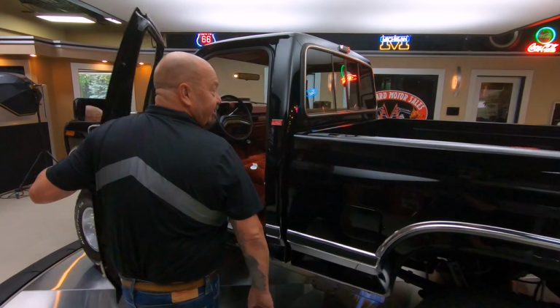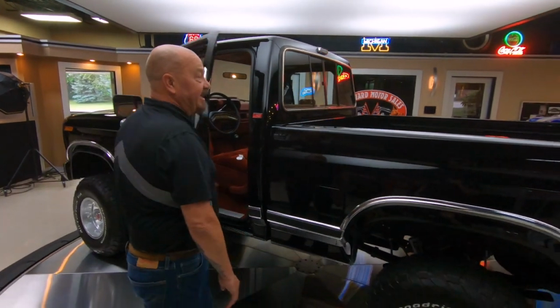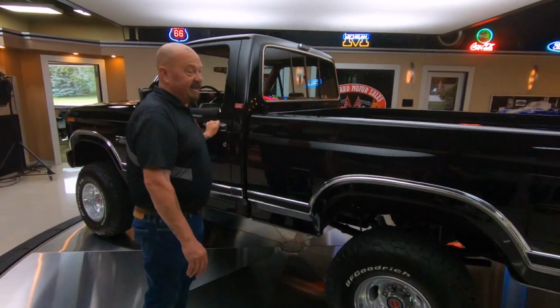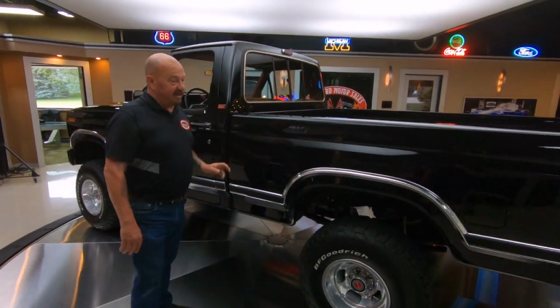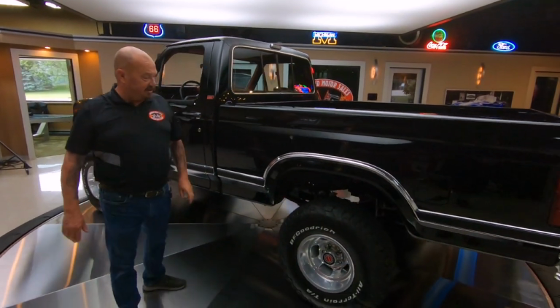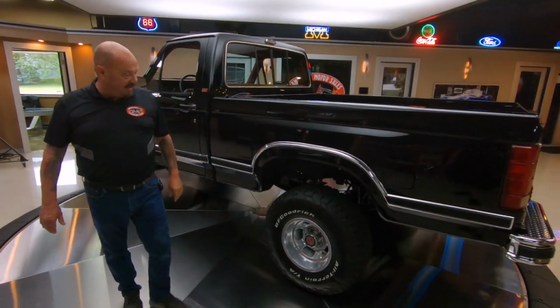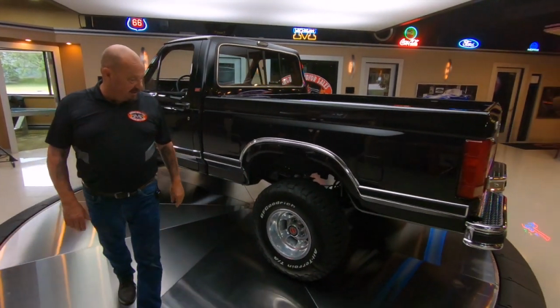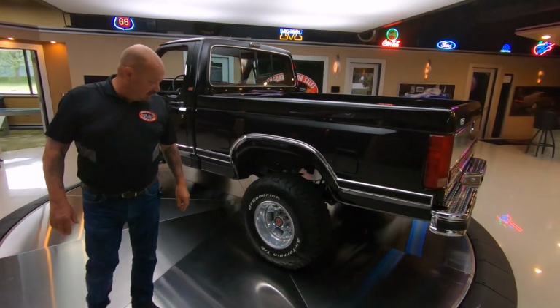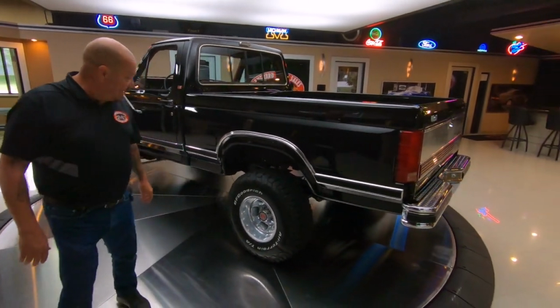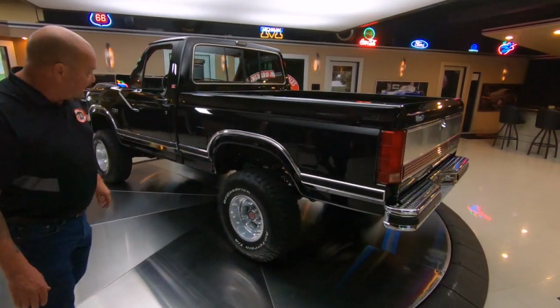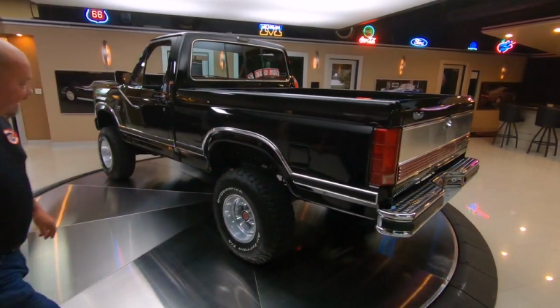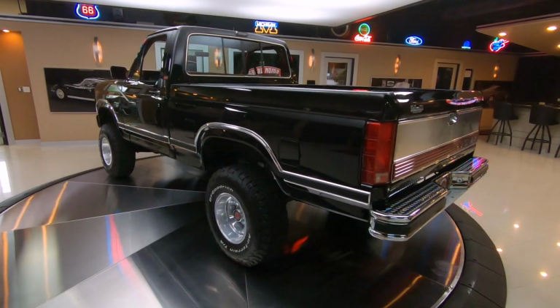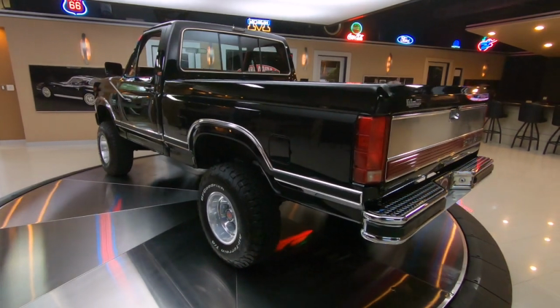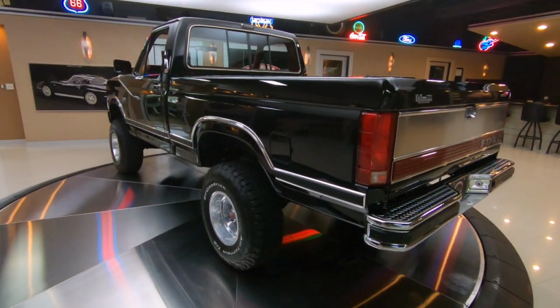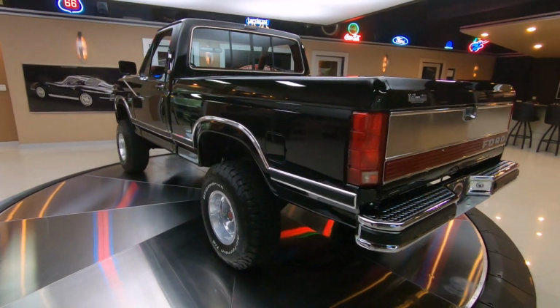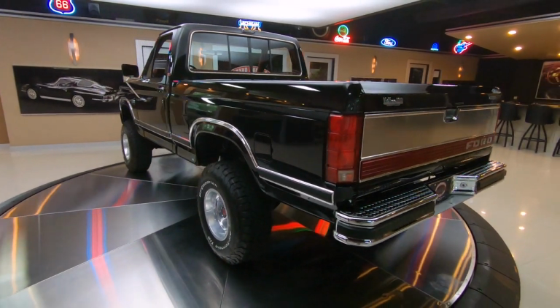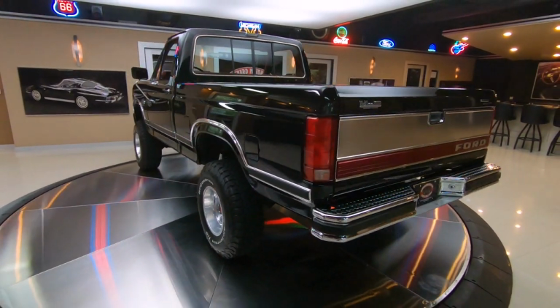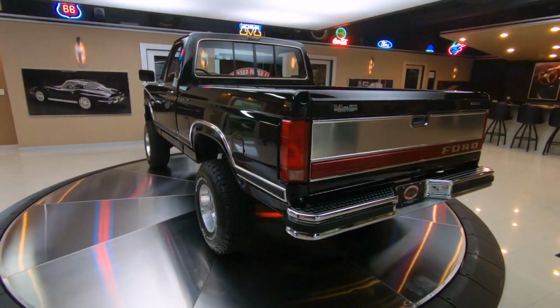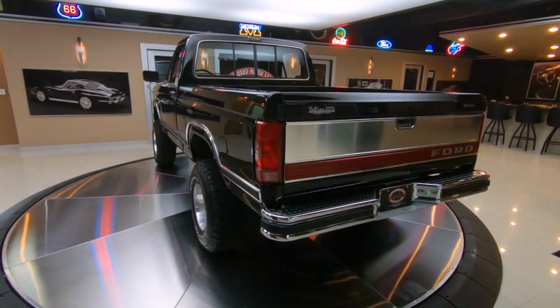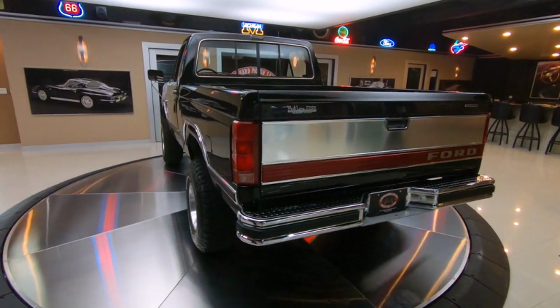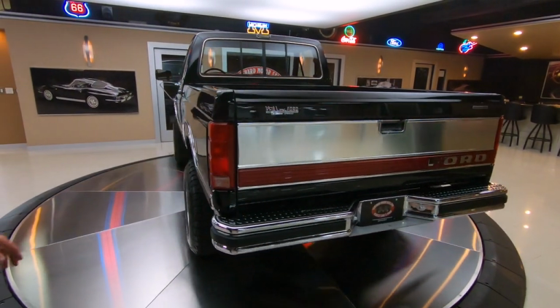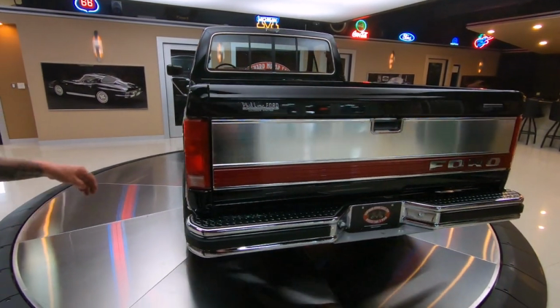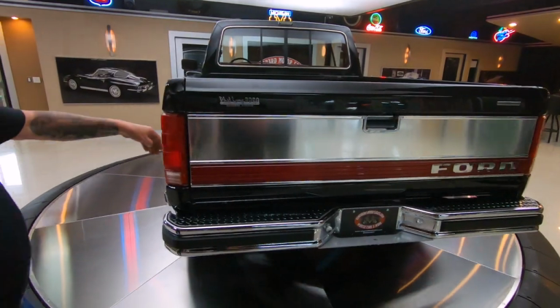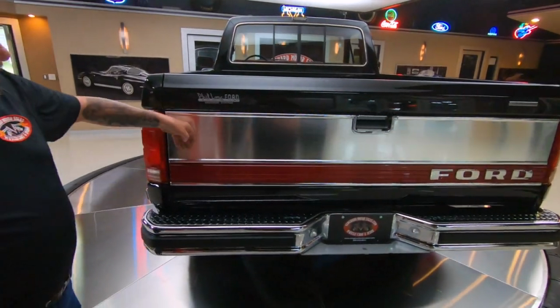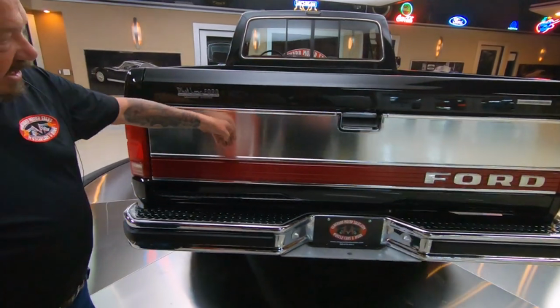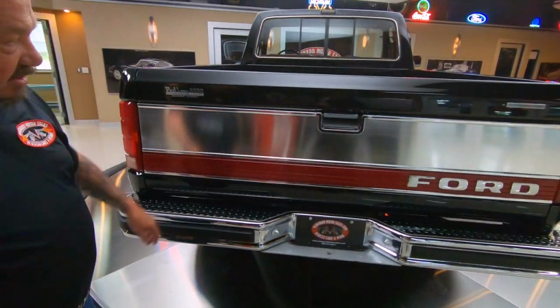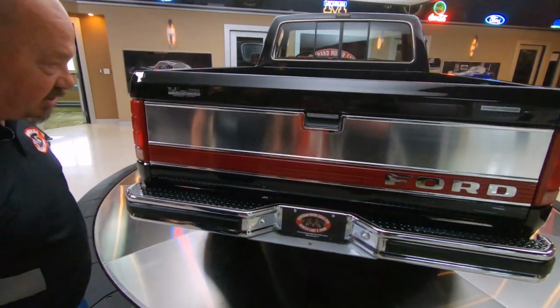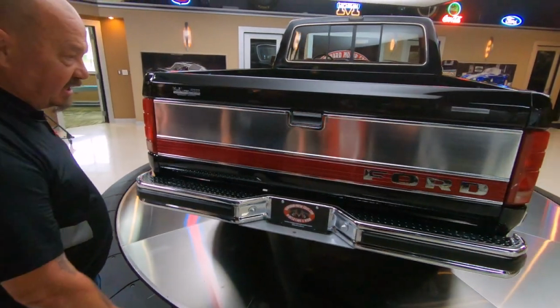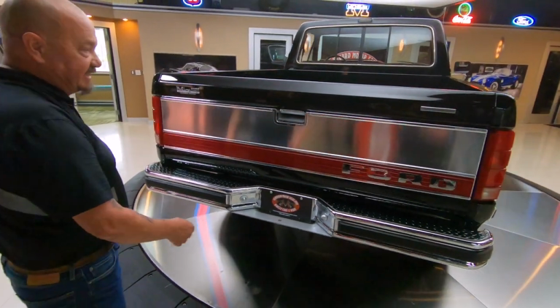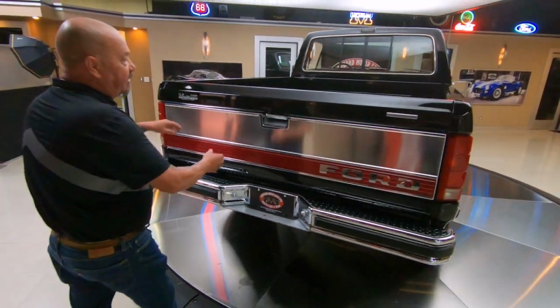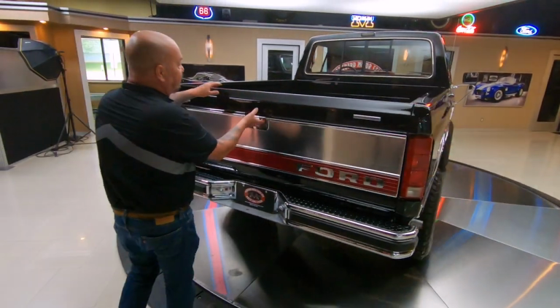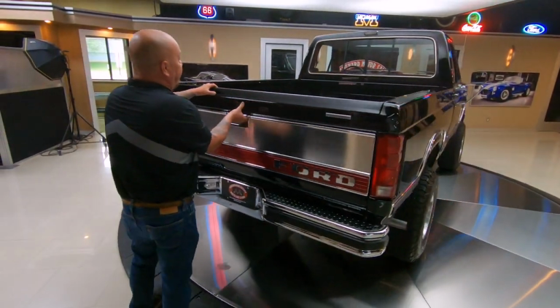This thing is absolutely gorgeous. I was going to grab the keys, but I don't need them to look in the bed. We got some big old BFGs on there with some beautiful aluminum wheels. You can see all the chrome on the back end. The tailgate cover here also looks good.